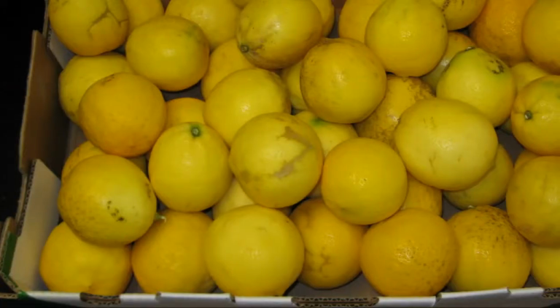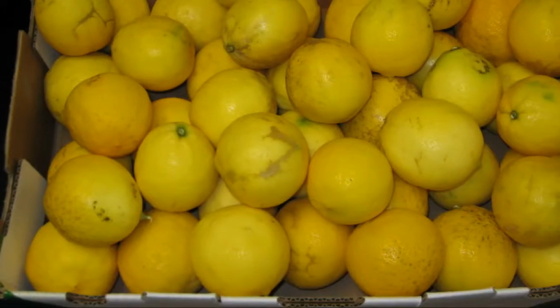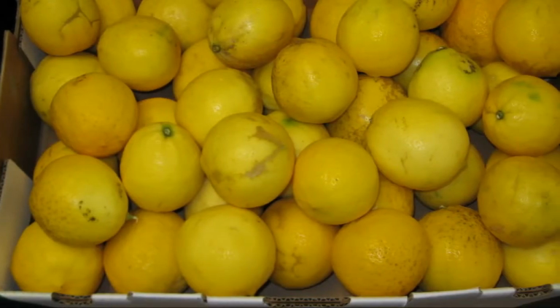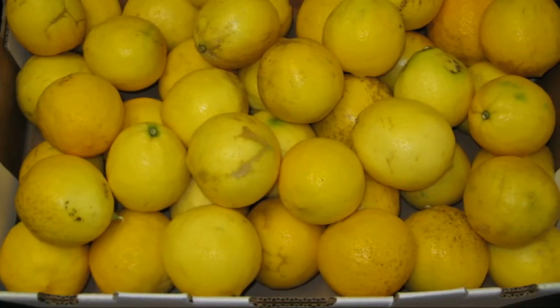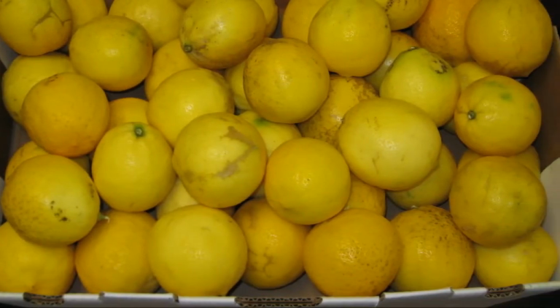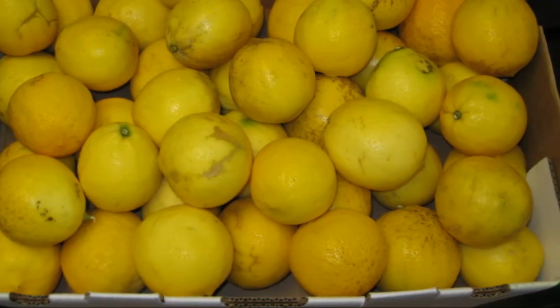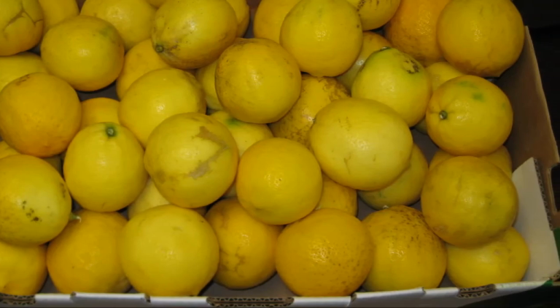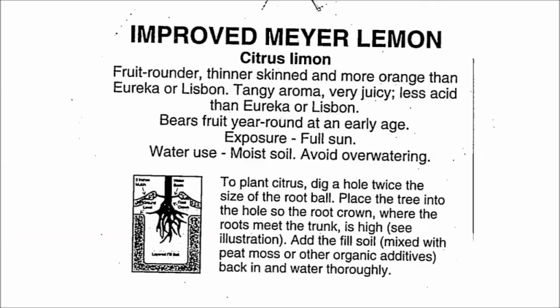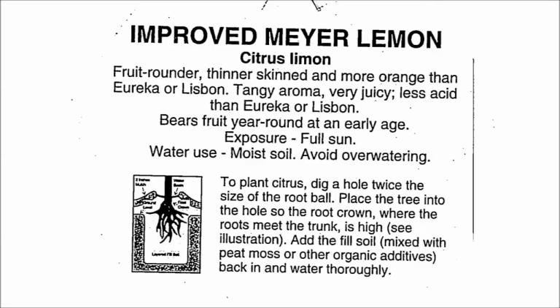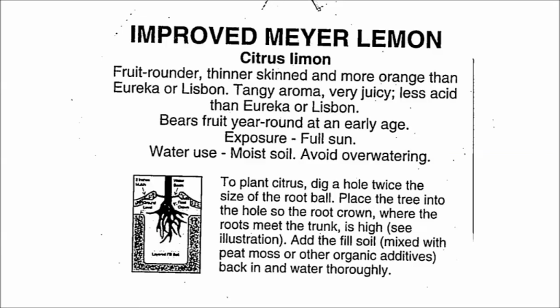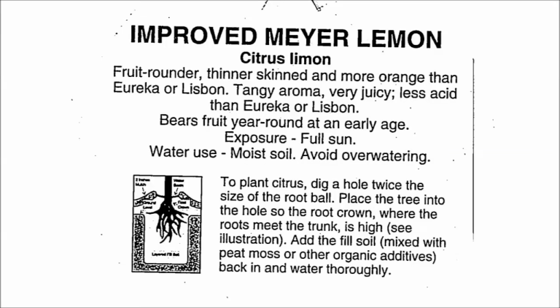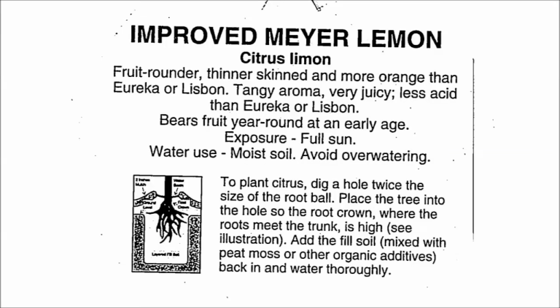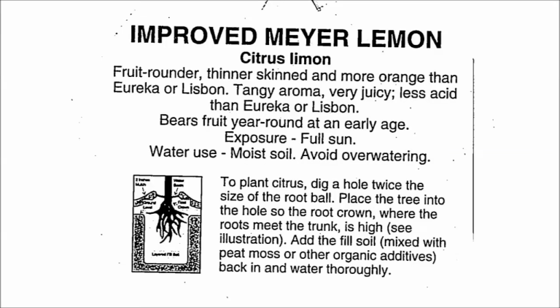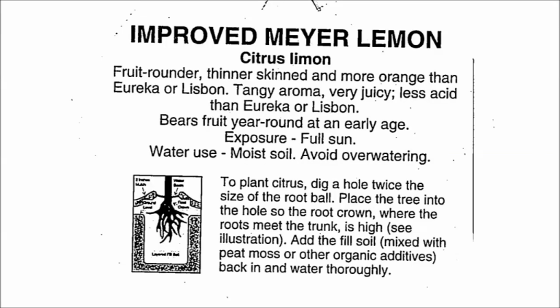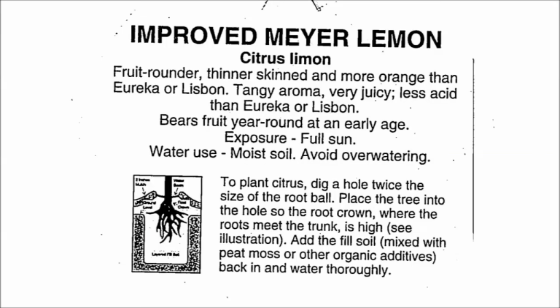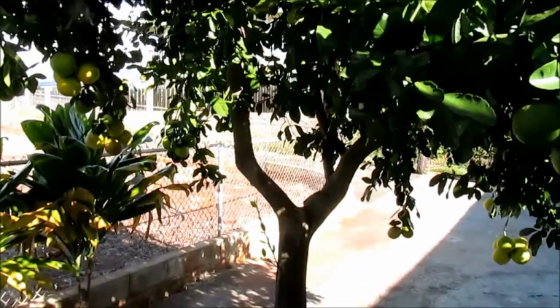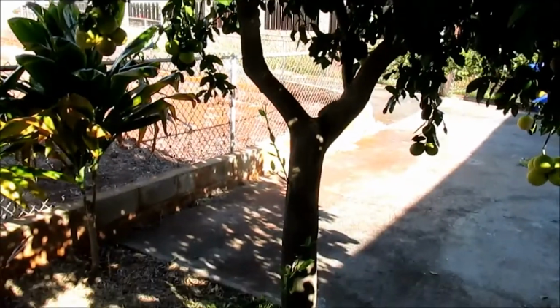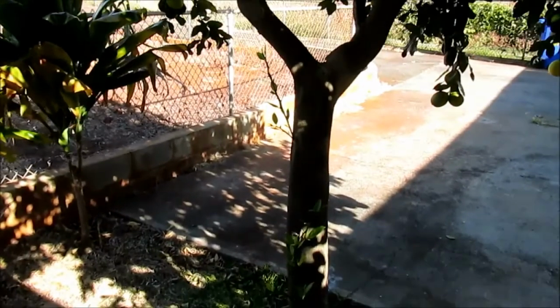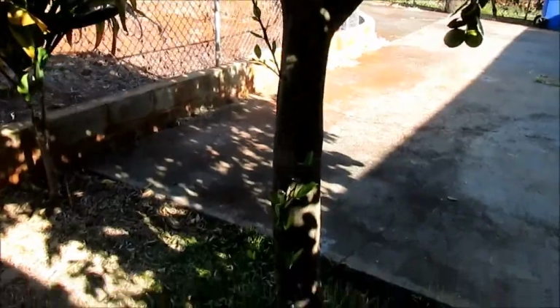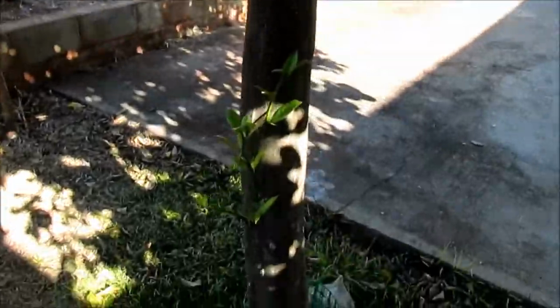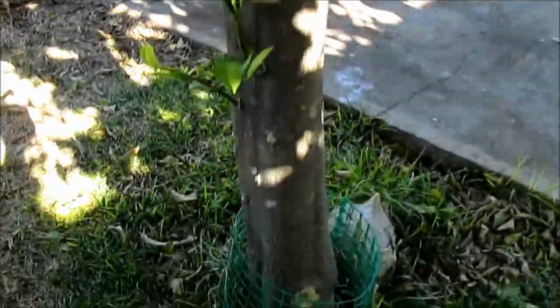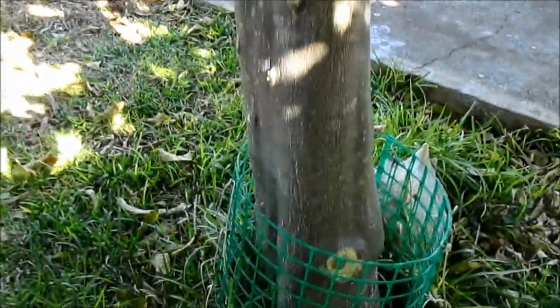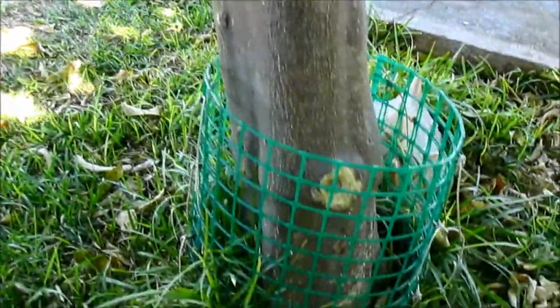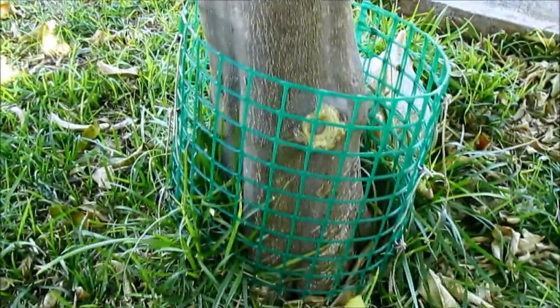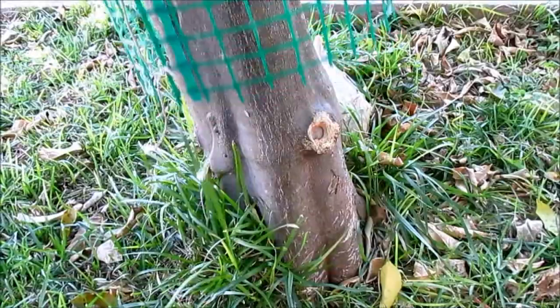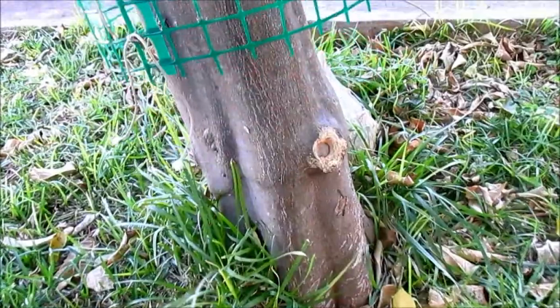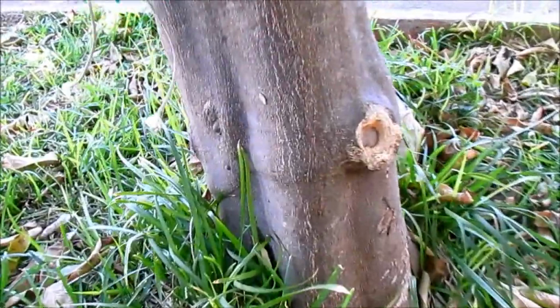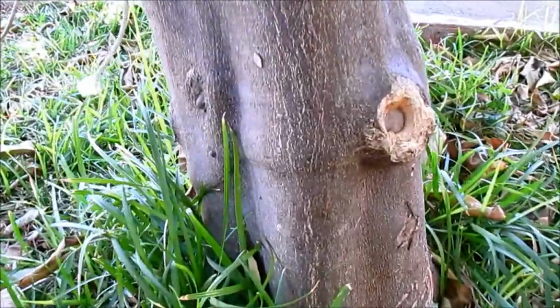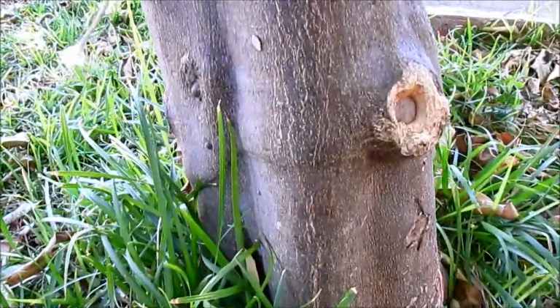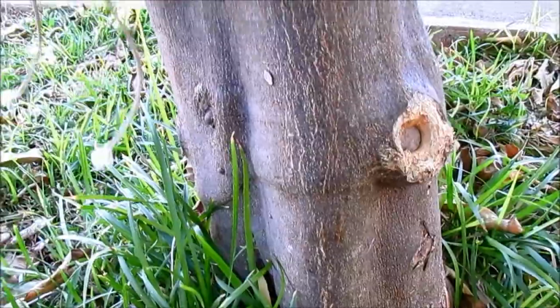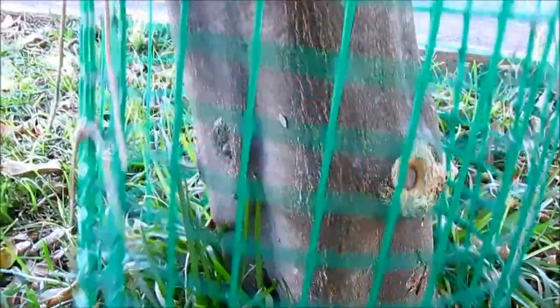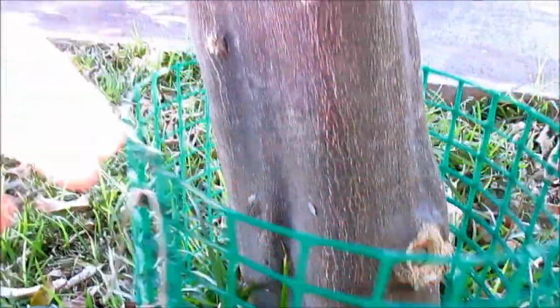This is the tag that came with this grafted tree when I bought it, and the location of the graft that was visible back then is still visible today. Here's that bud union where it's rootstock below and Meyer lemon above.